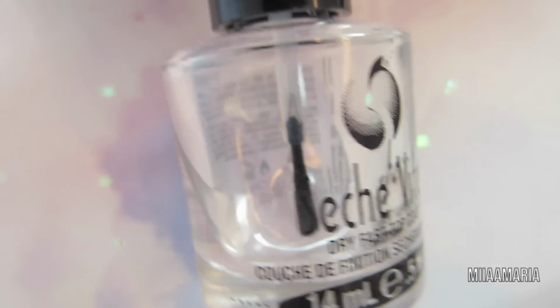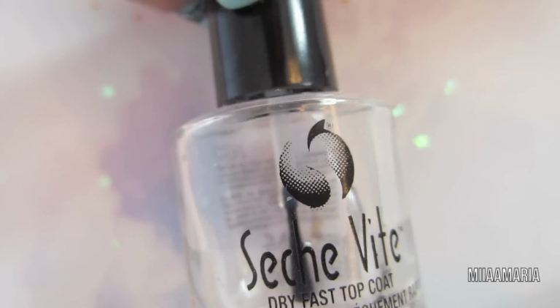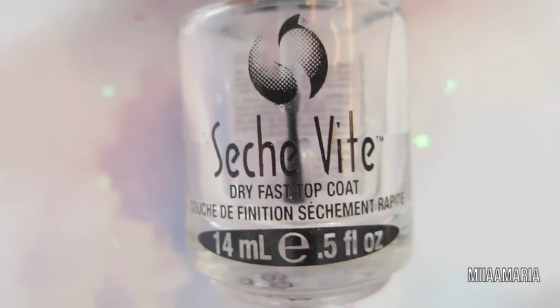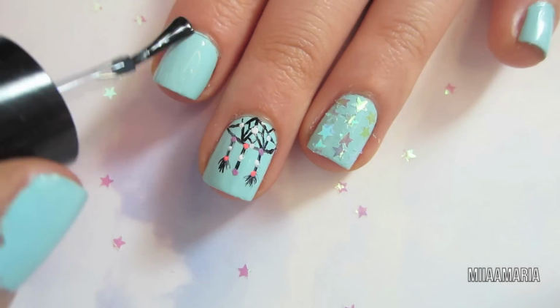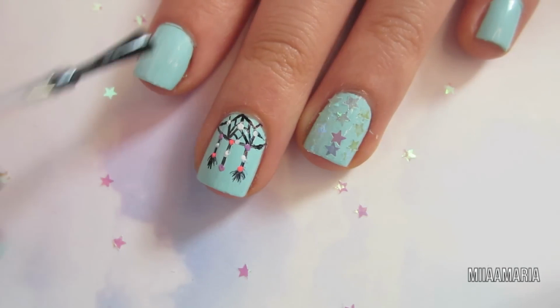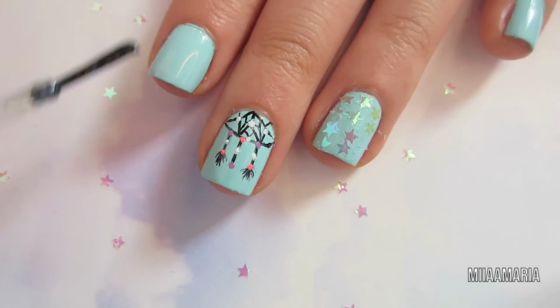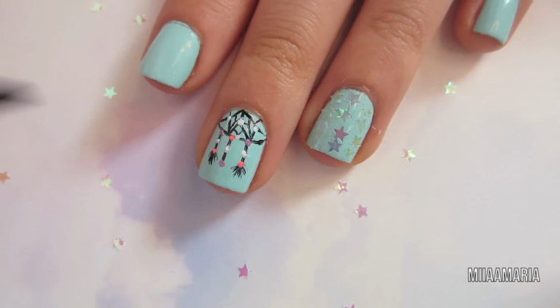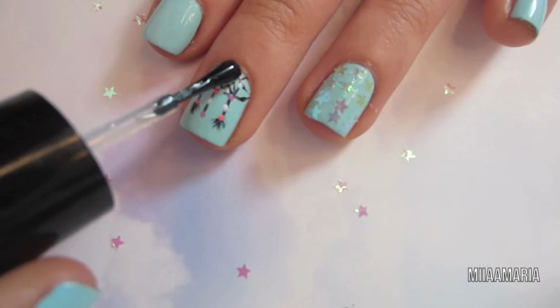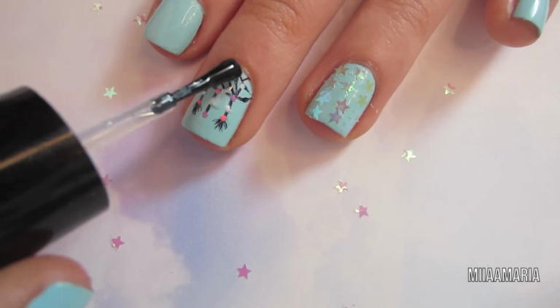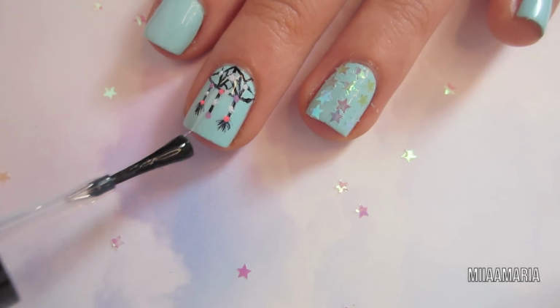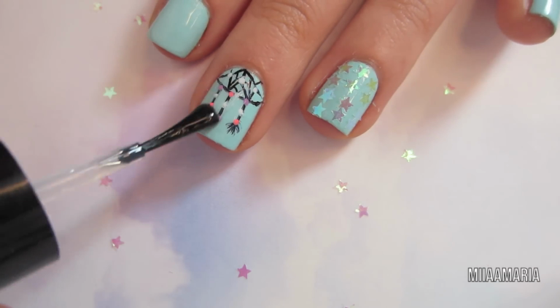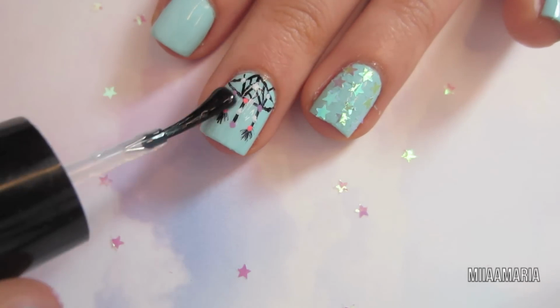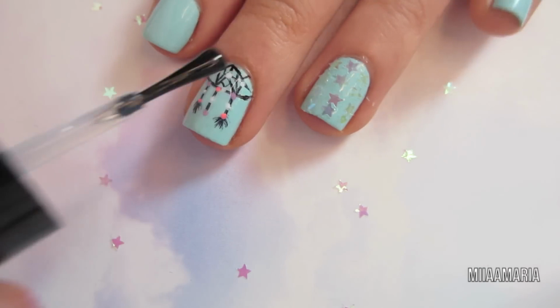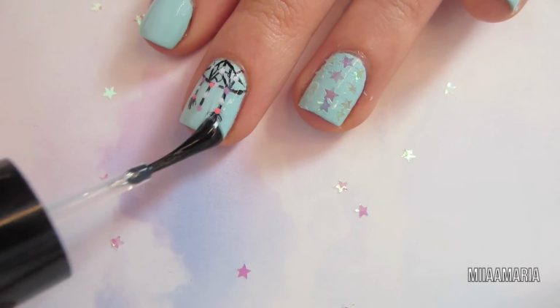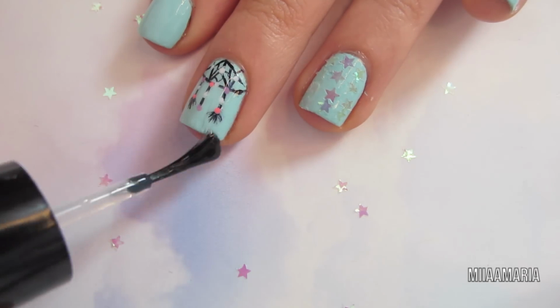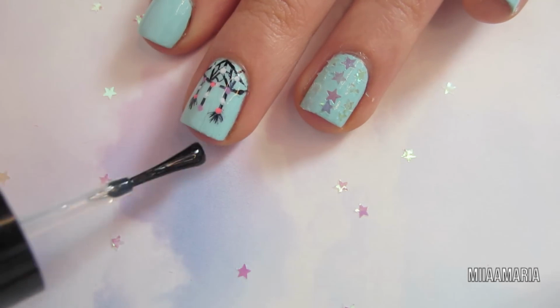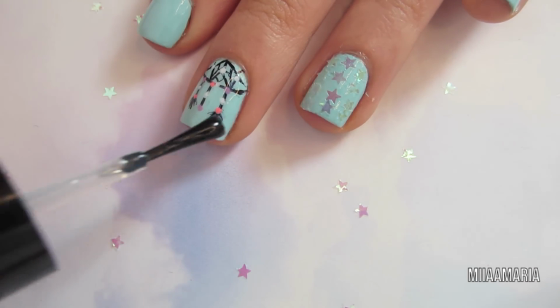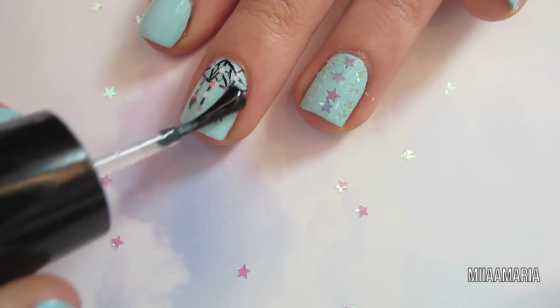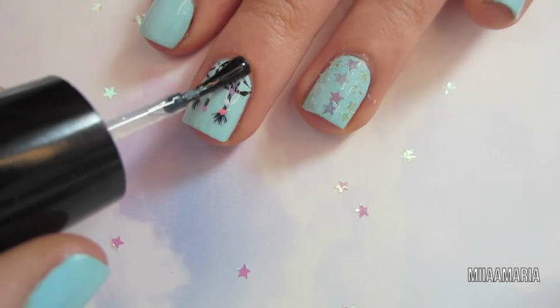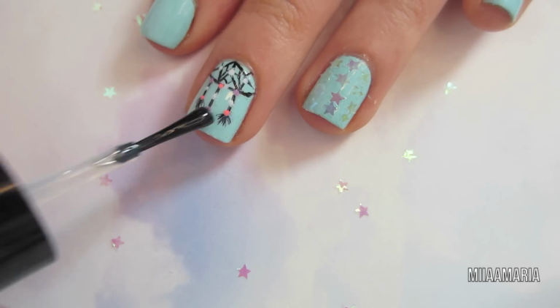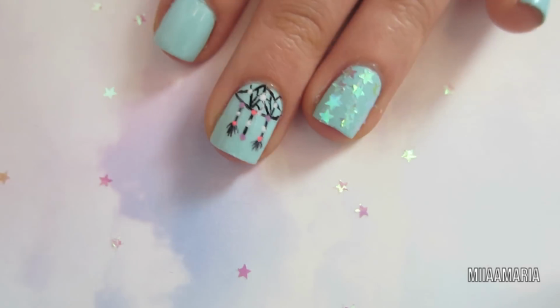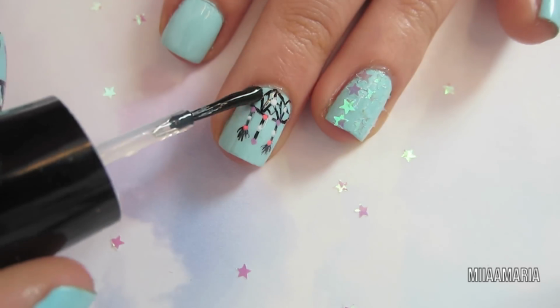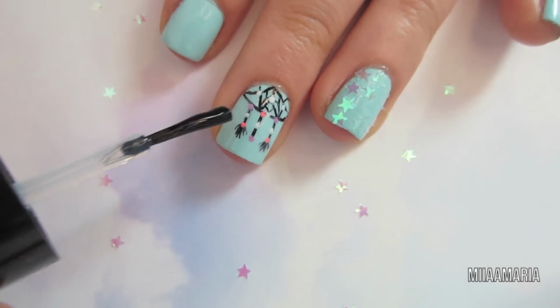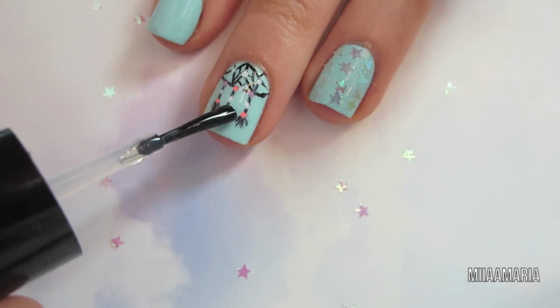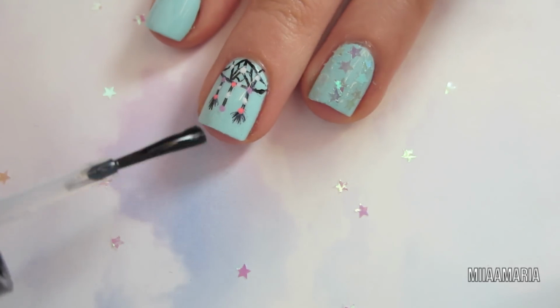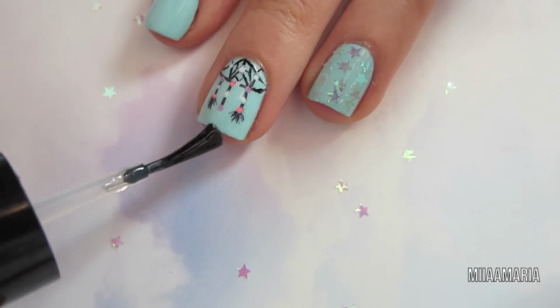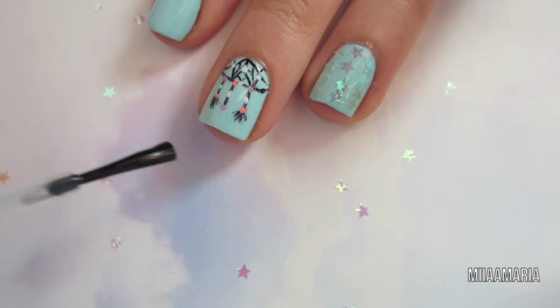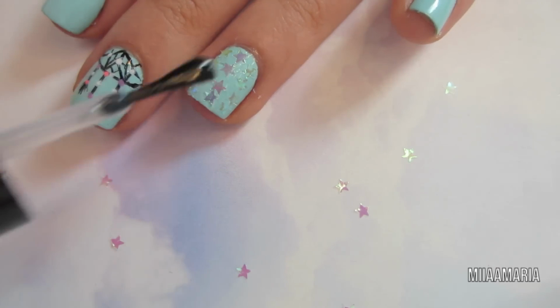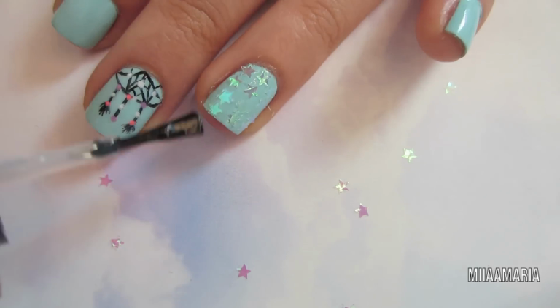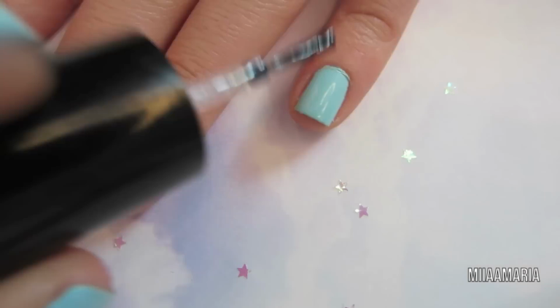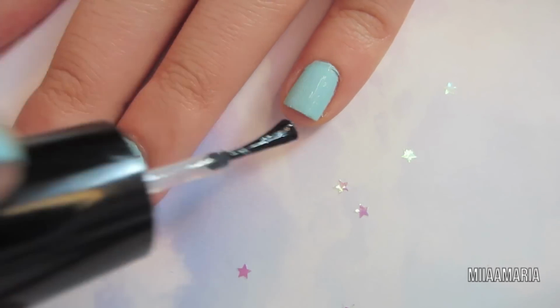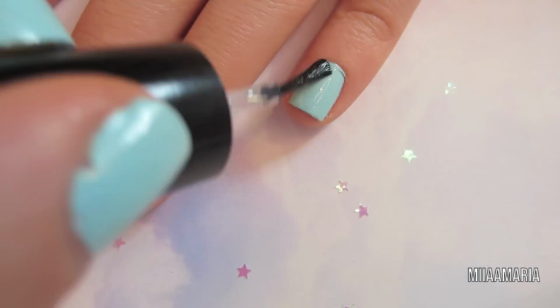Last but not least I'm adding some top coat. It's really important to add your top coat over the marker design because it will wear off pretty quickly otherwise. Just make sure you have a good amount of top coat on the brush and glide it very carefully over the design because the marker can smudge really easily.